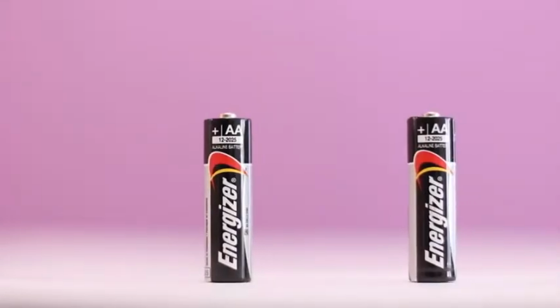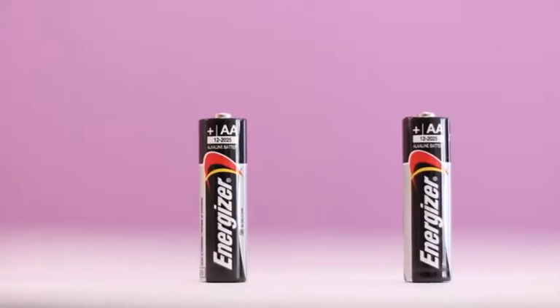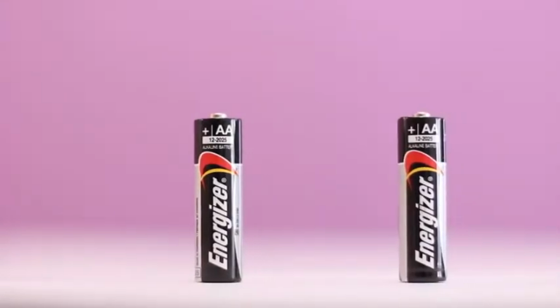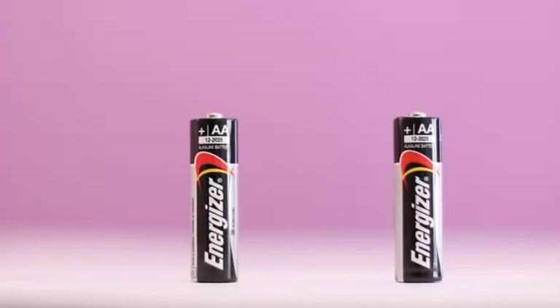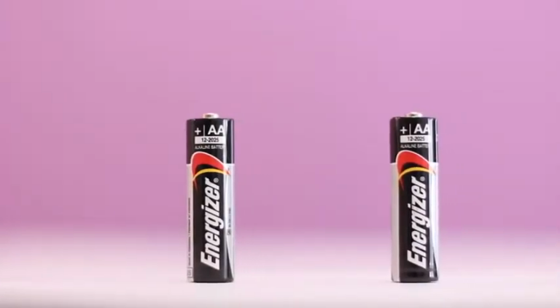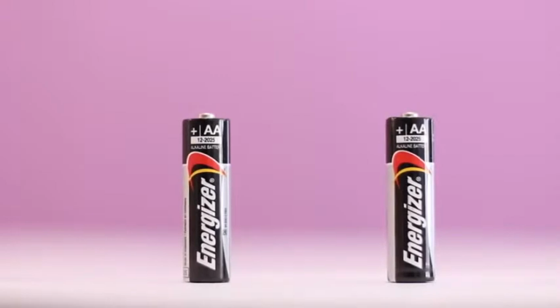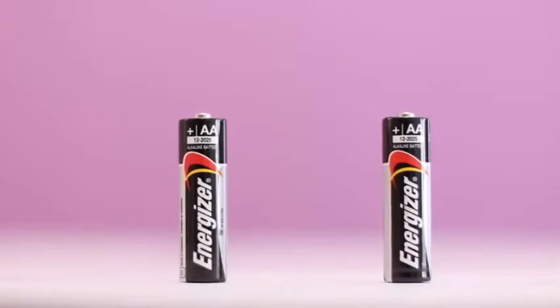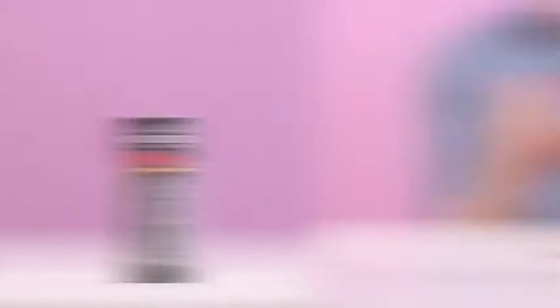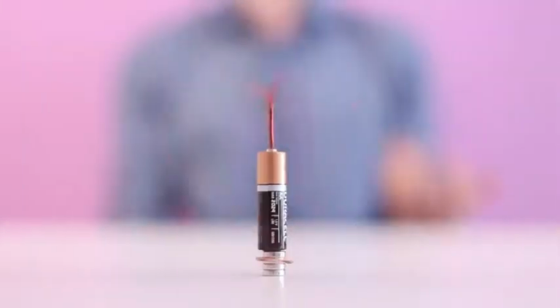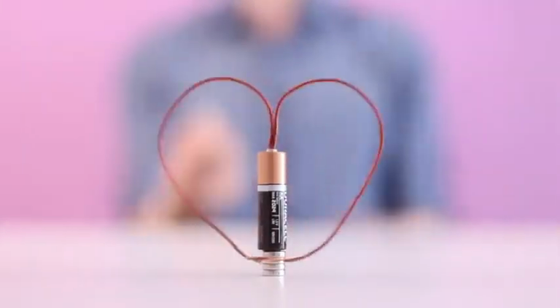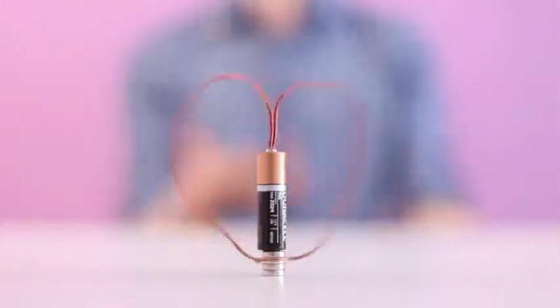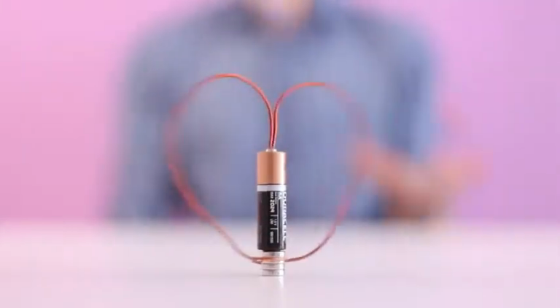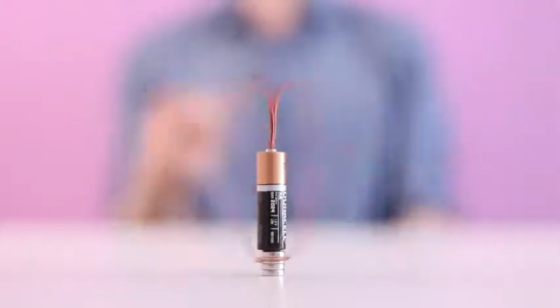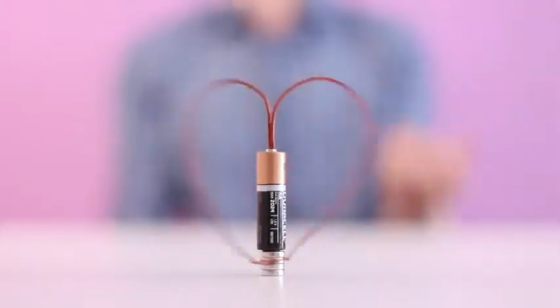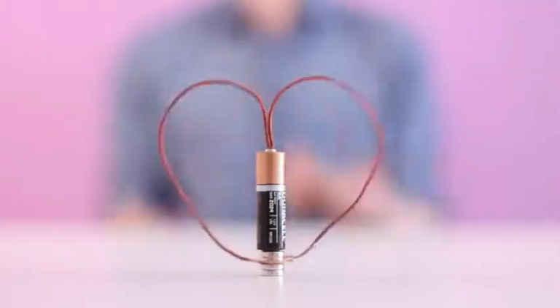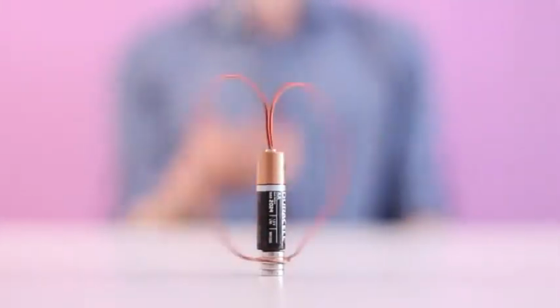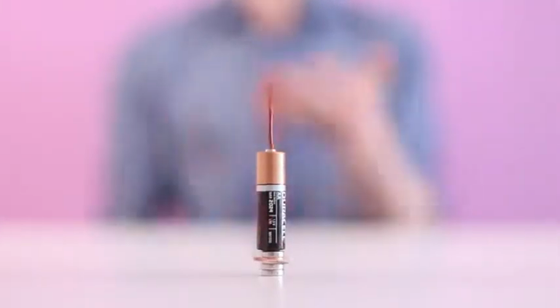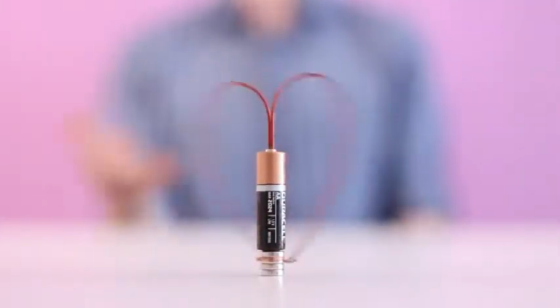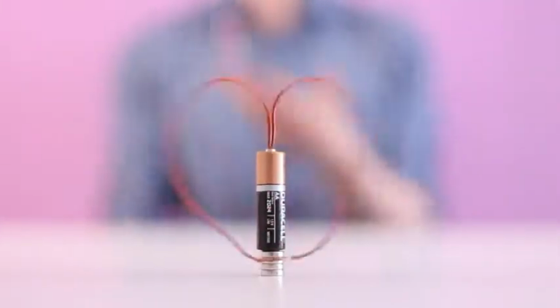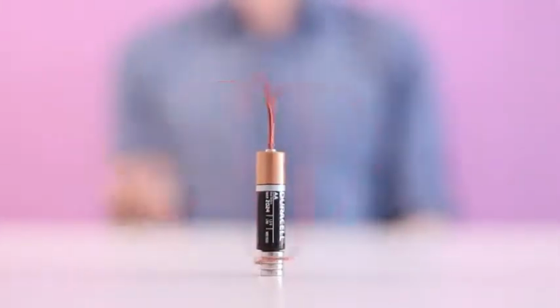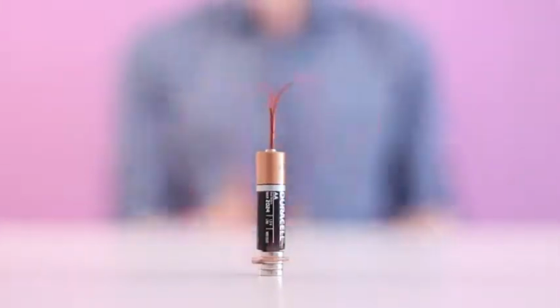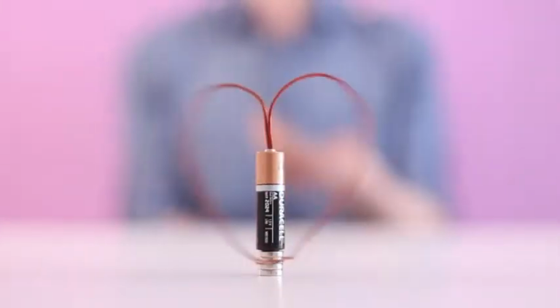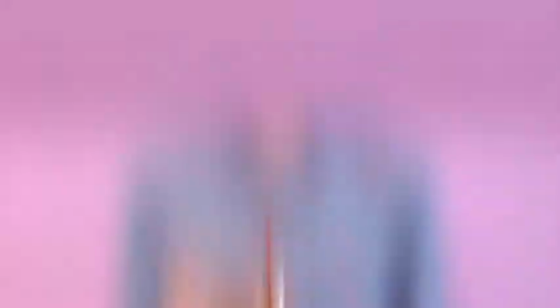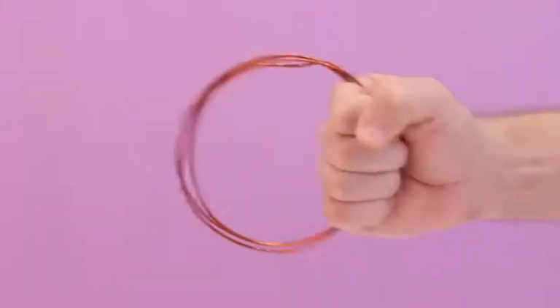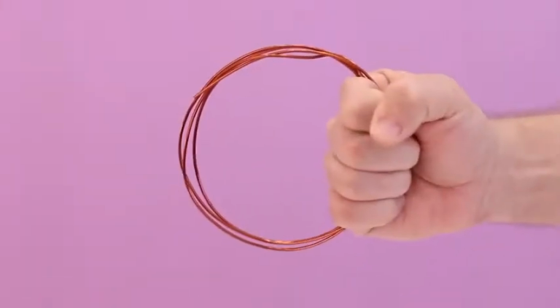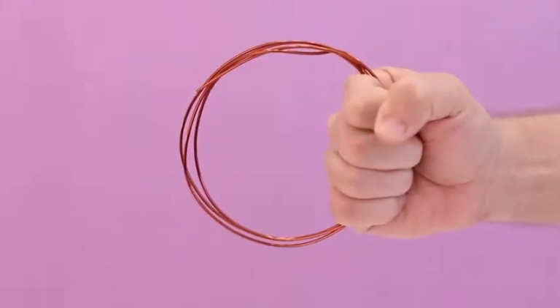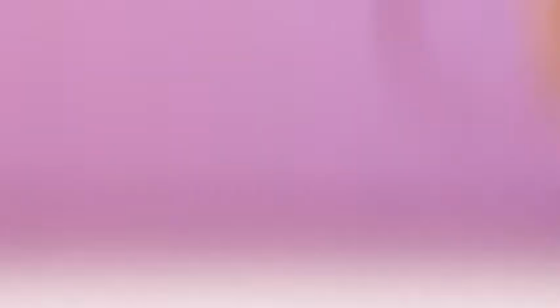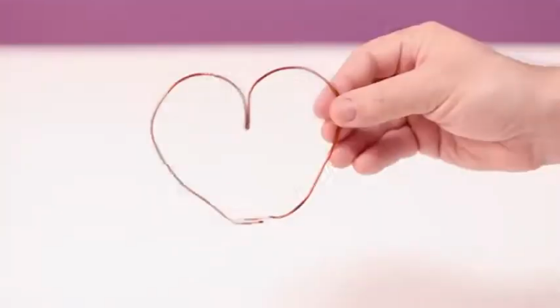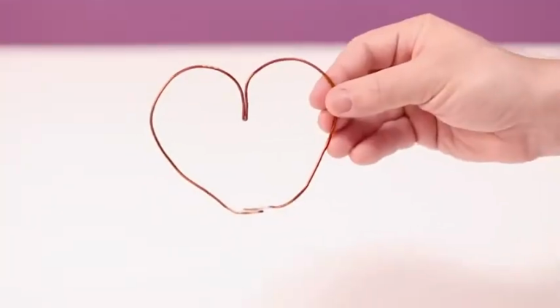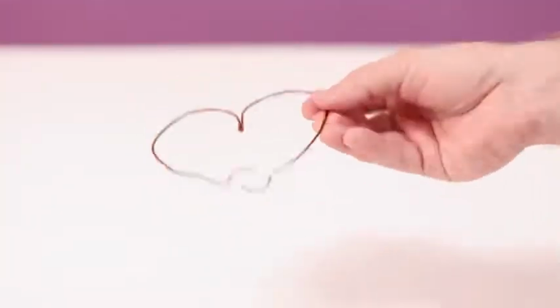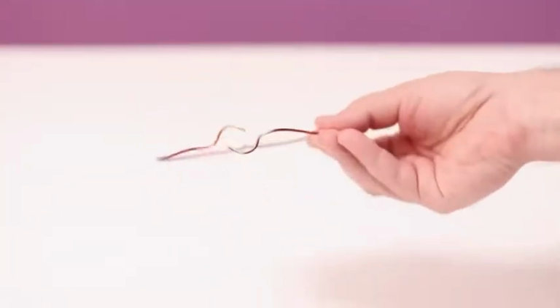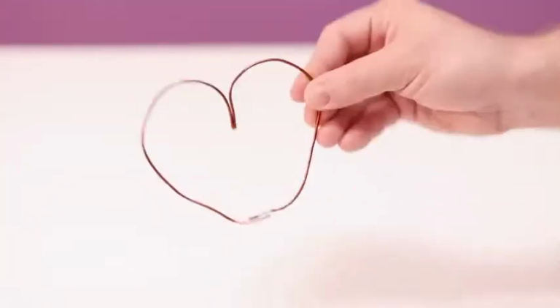You can surprise the girl you love with a spinning heart made of thick copper wire. Take a wire and make a frame that would look like a heart.